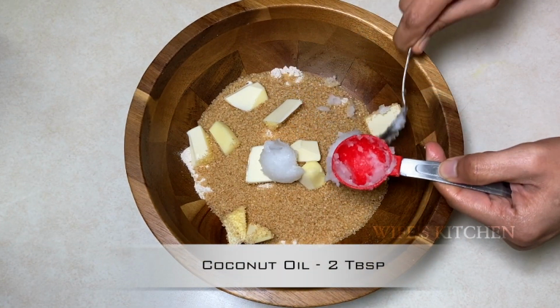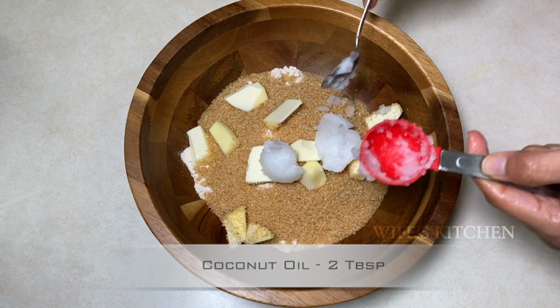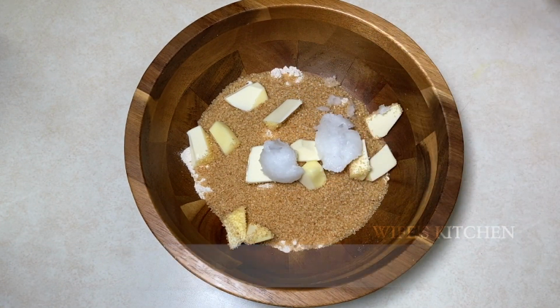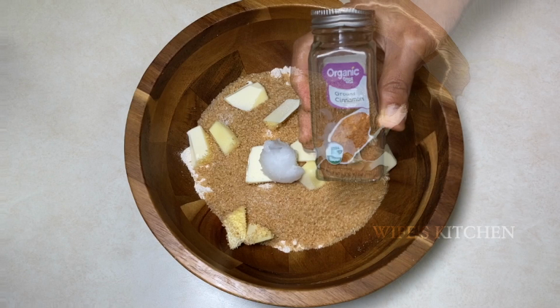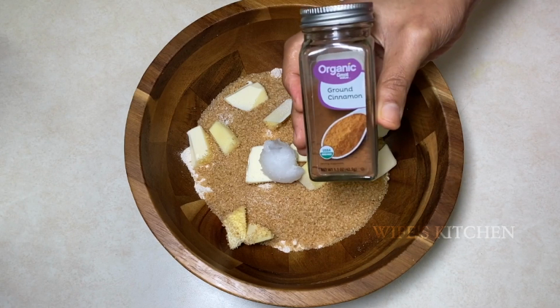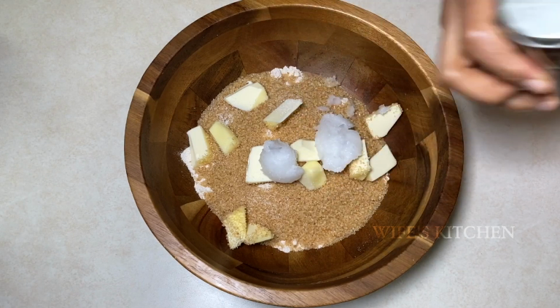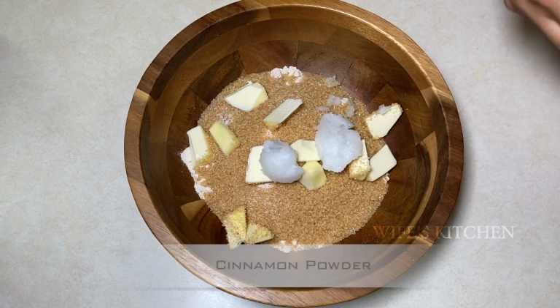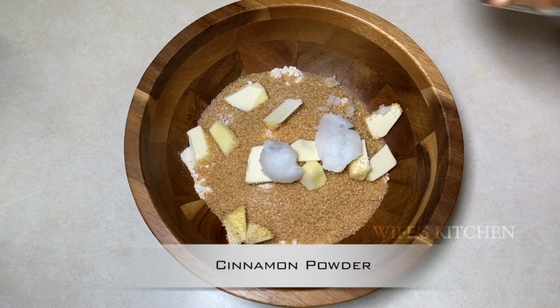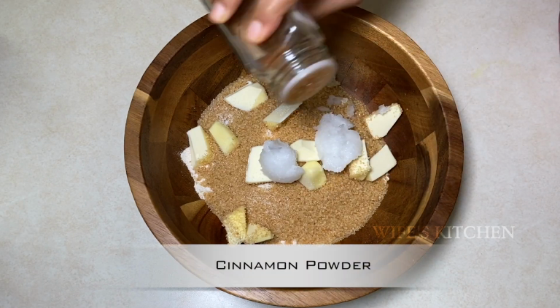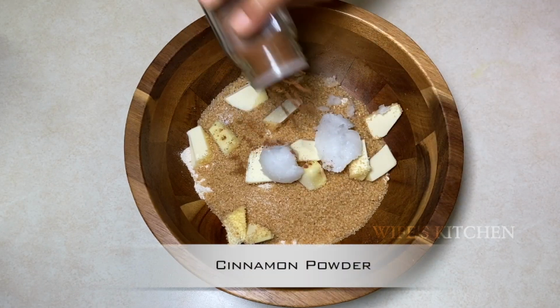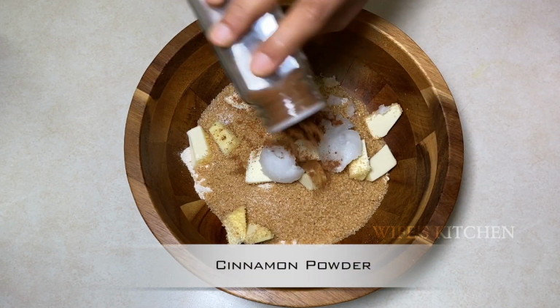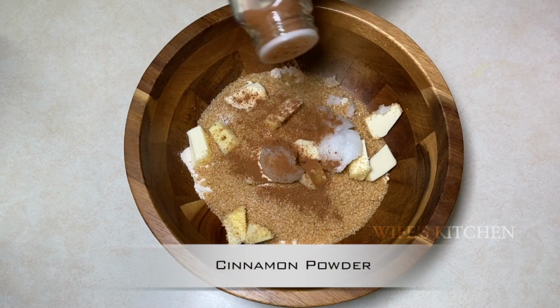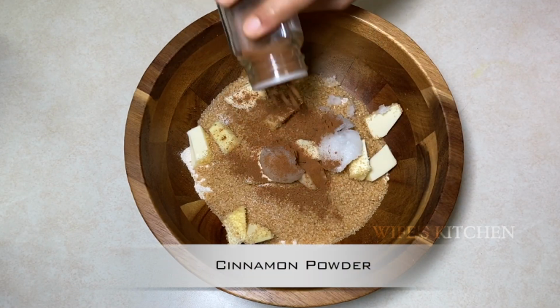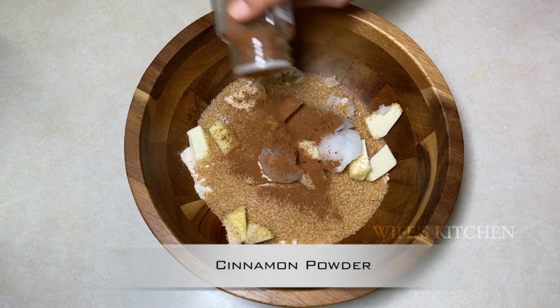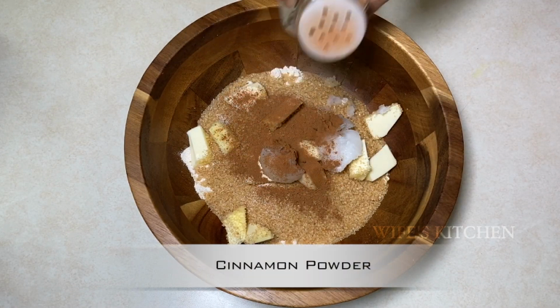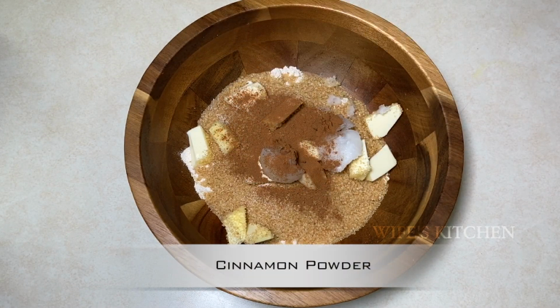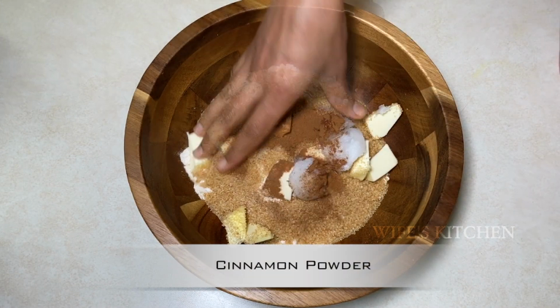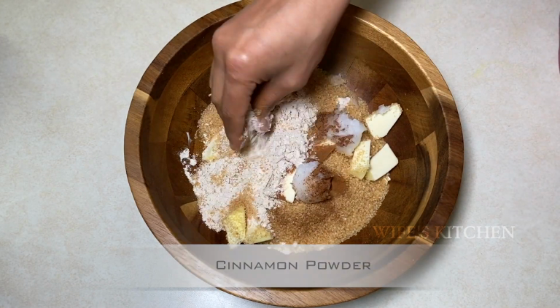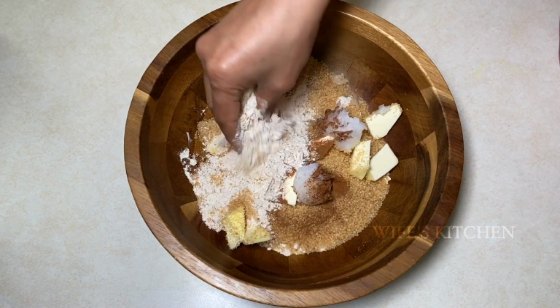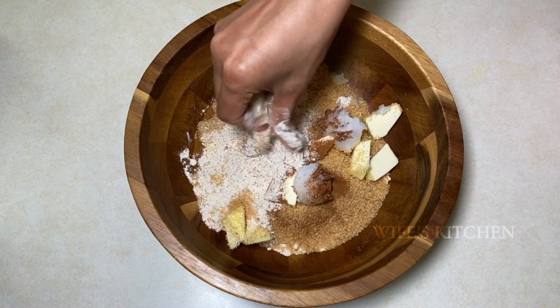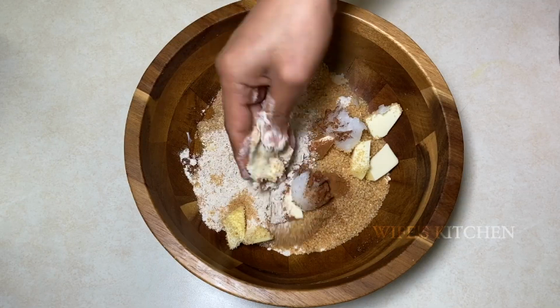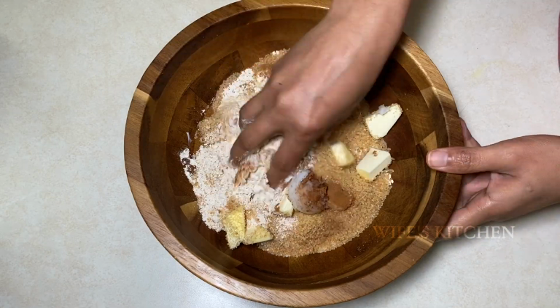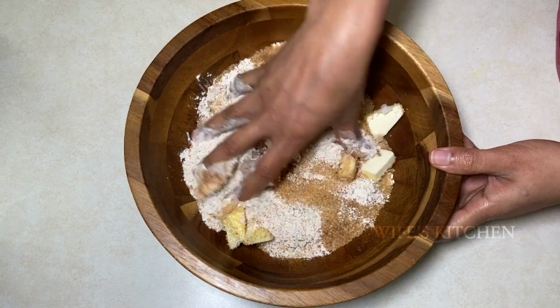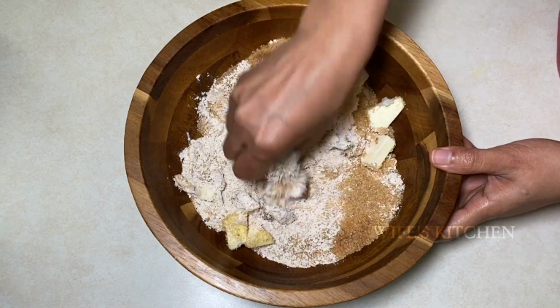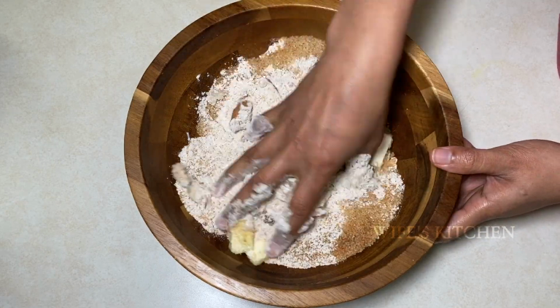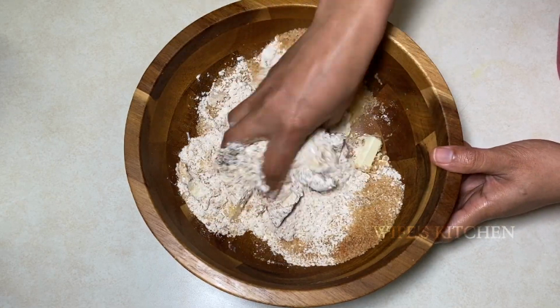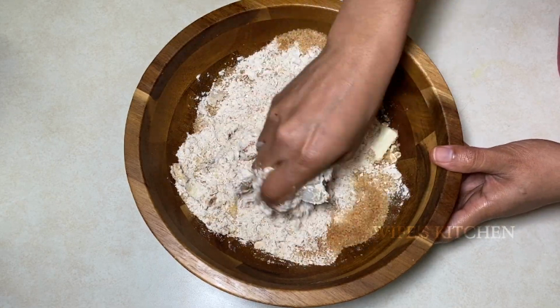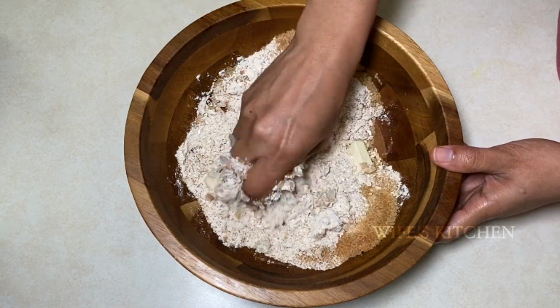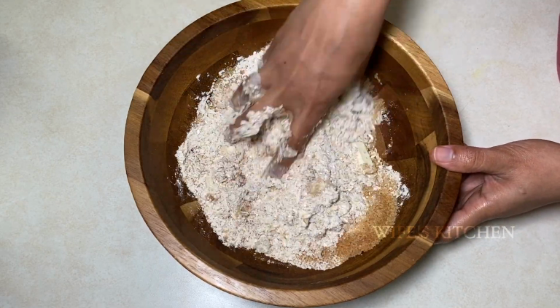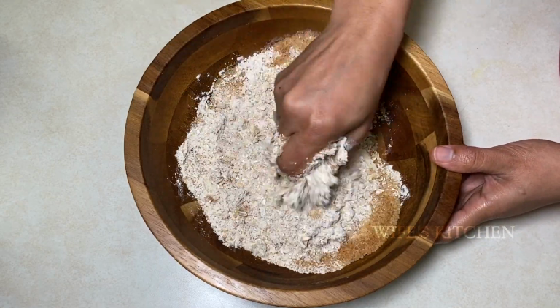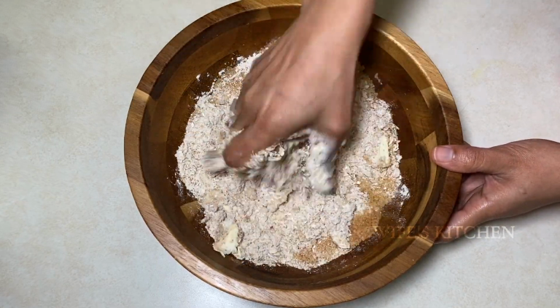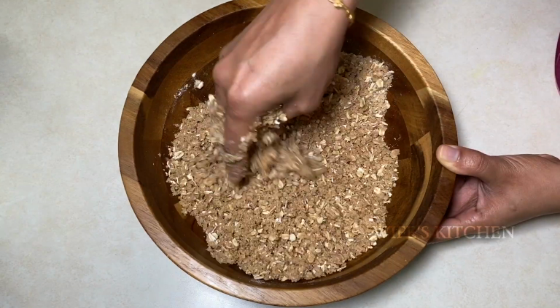Add 2 tablespoons of coconut oil. Add a little cinnamon powder and mix it well.